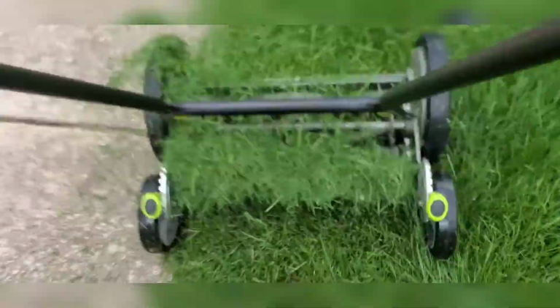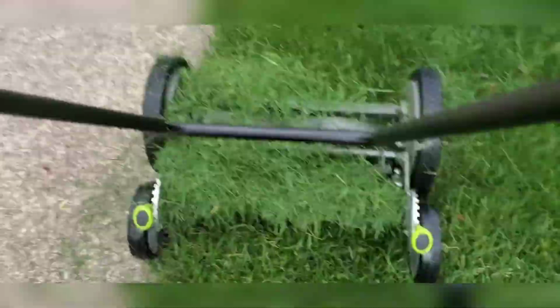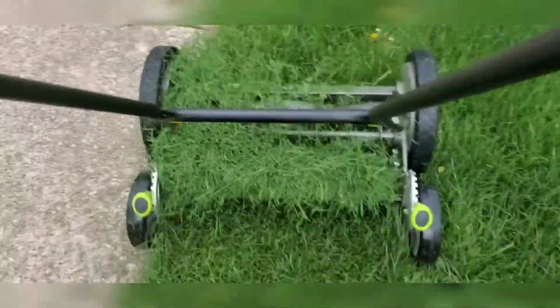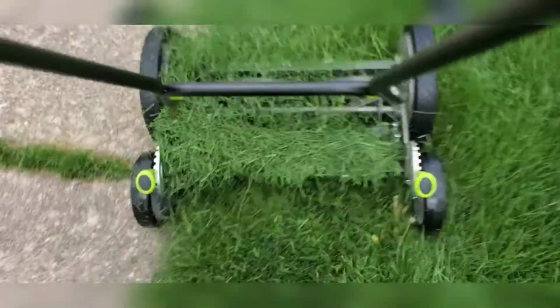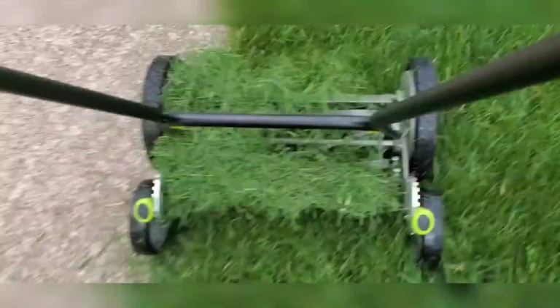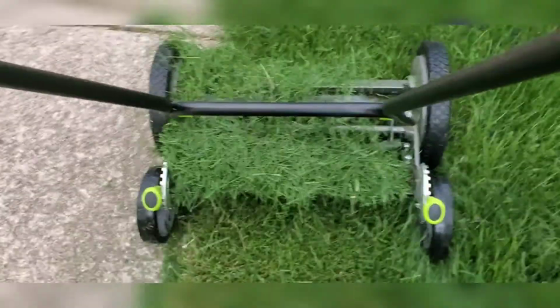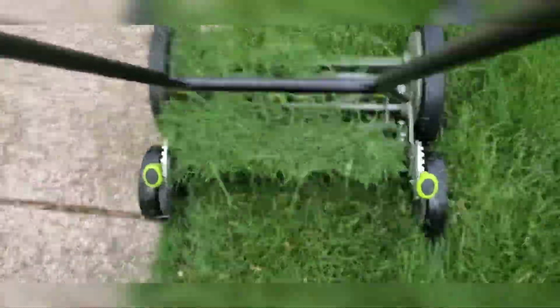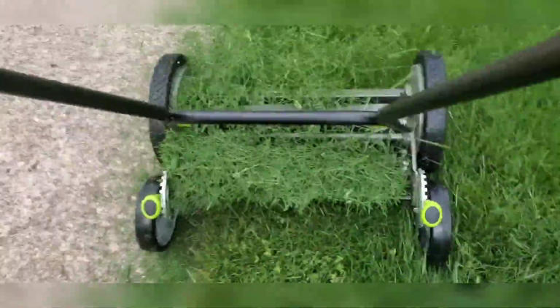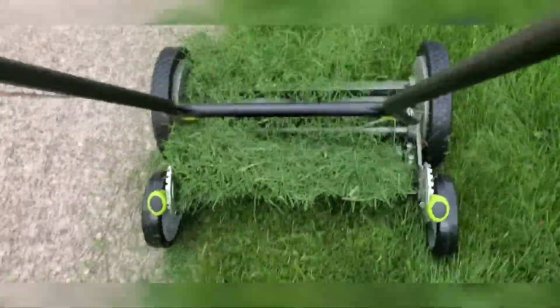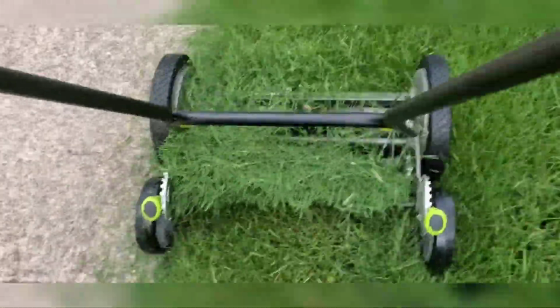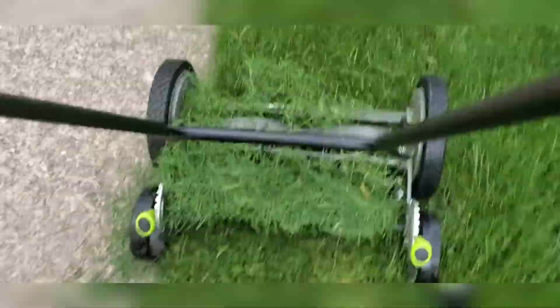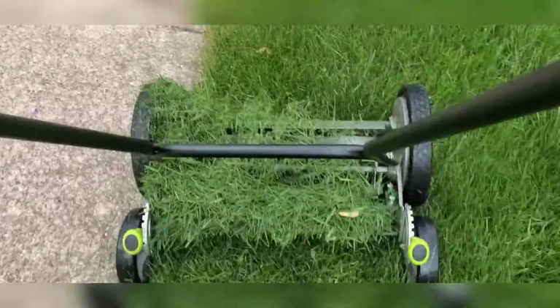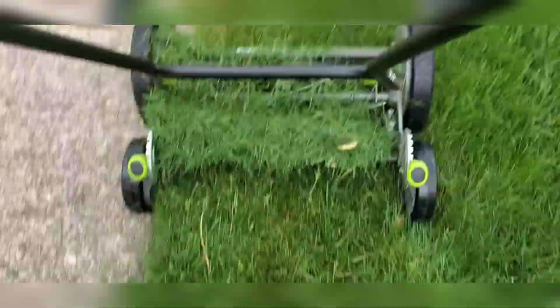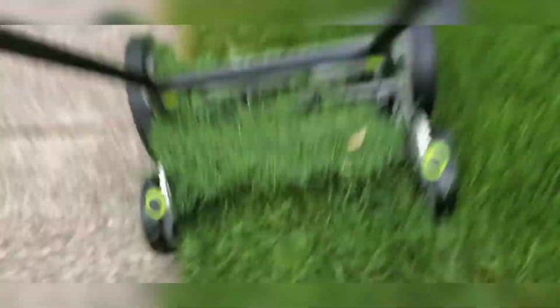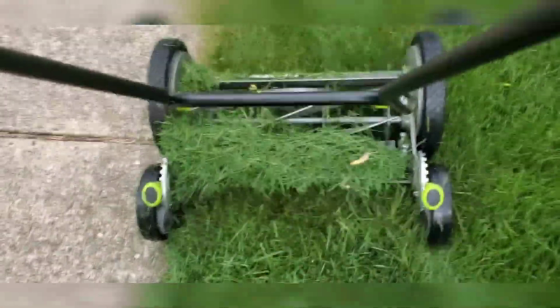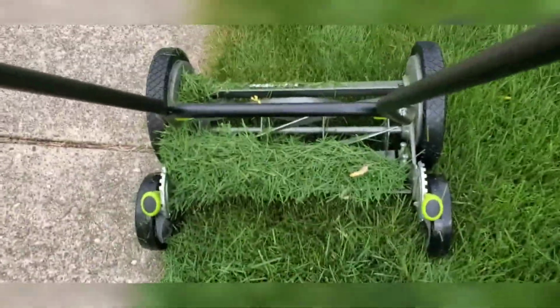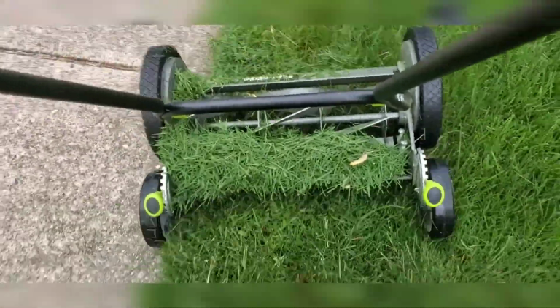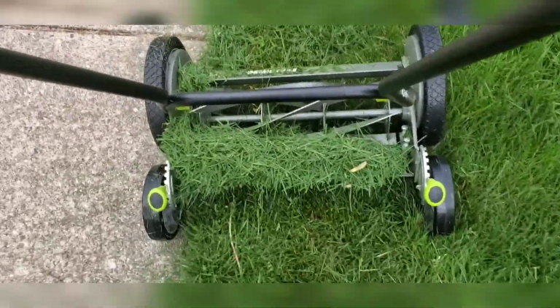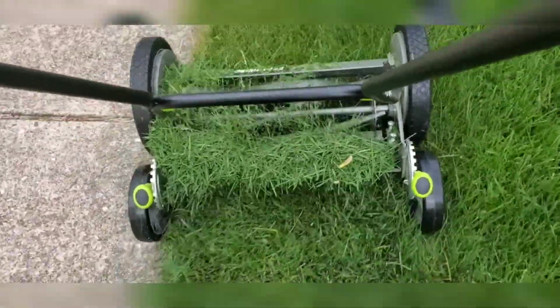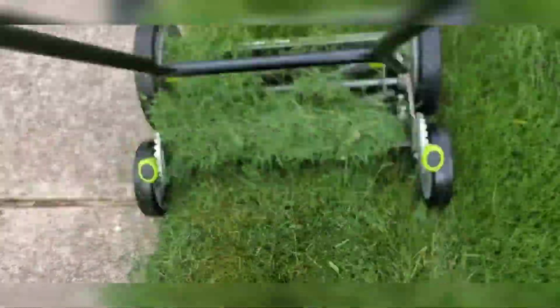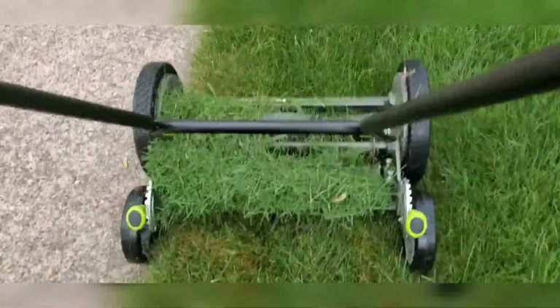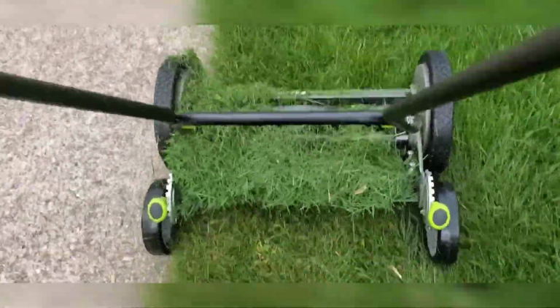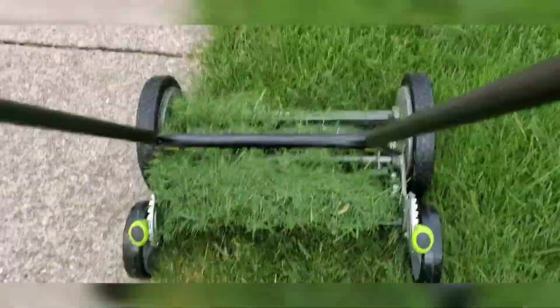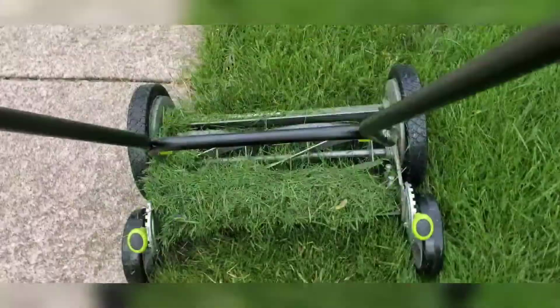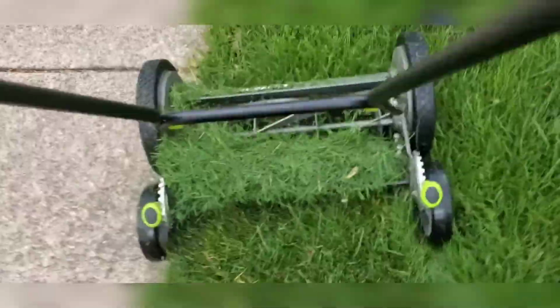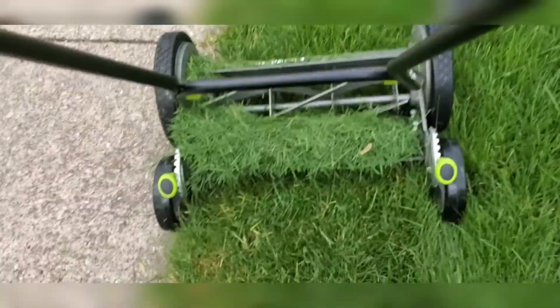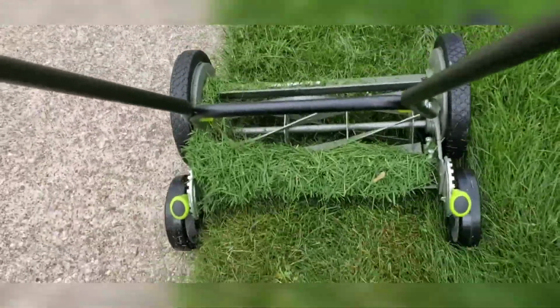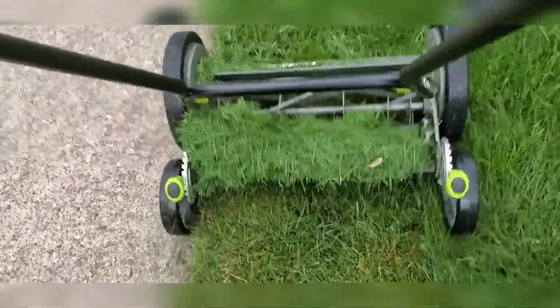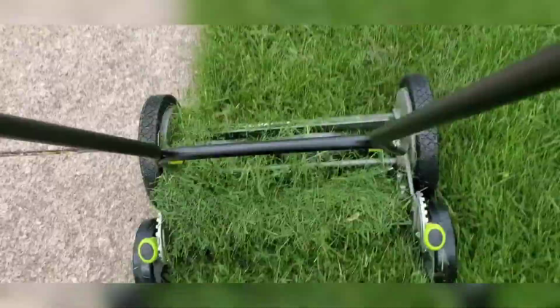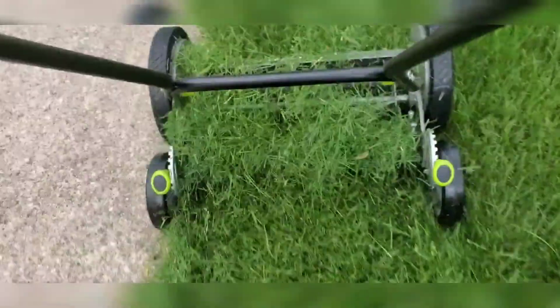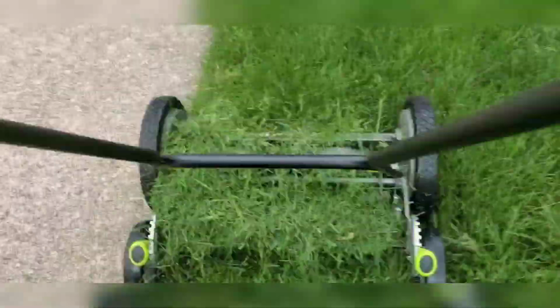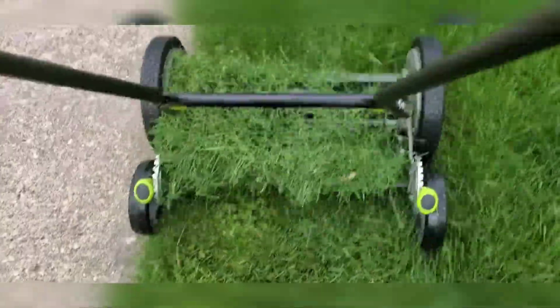I had one for like 10 years. And then I finally got this thing, and I don't think I will ever go back, no matter how big my yard gets. I think this thing is way worth it.